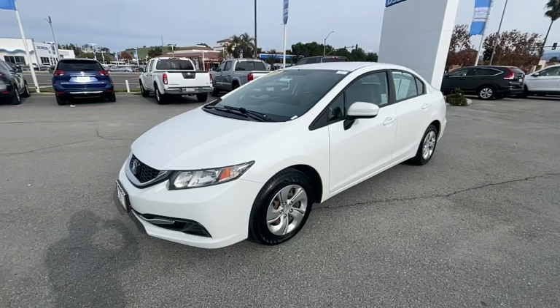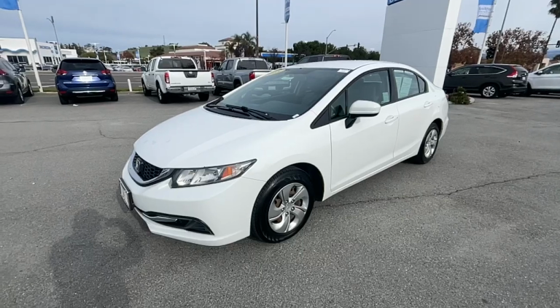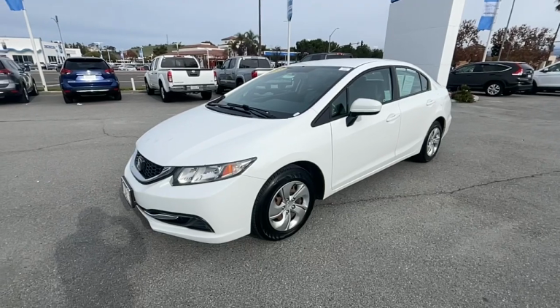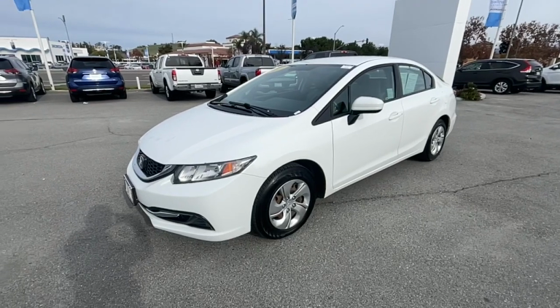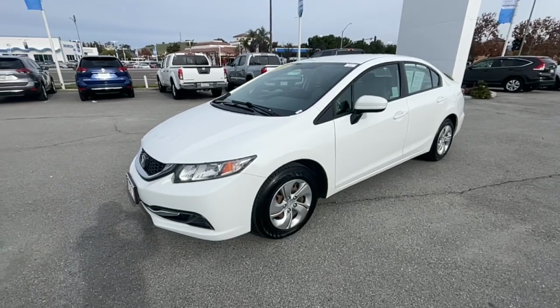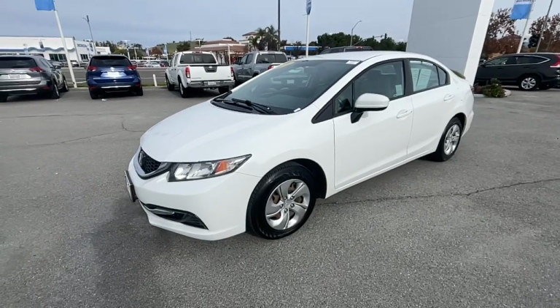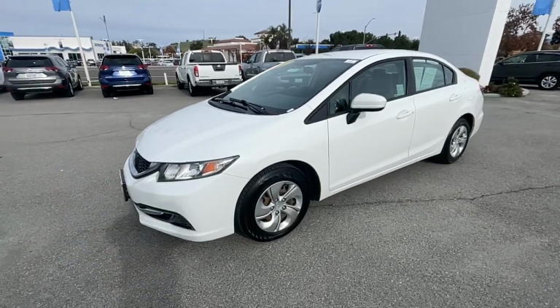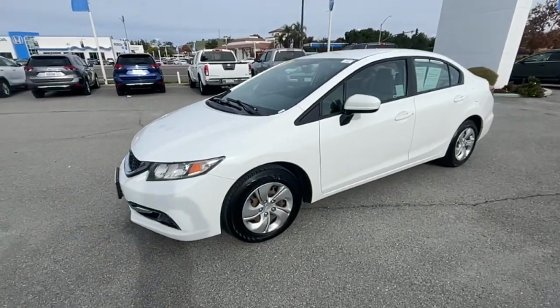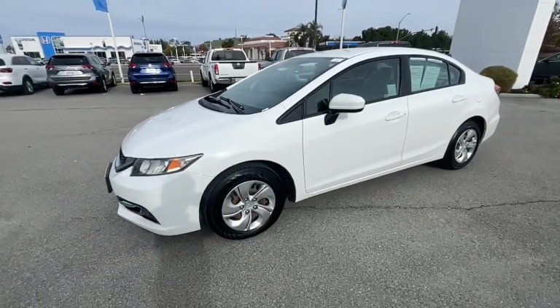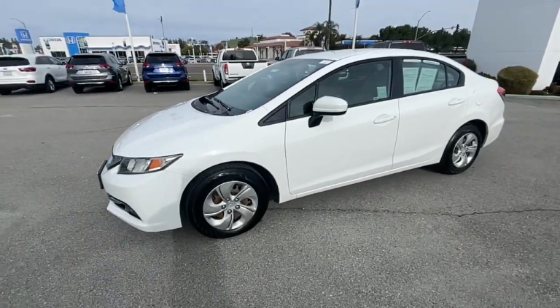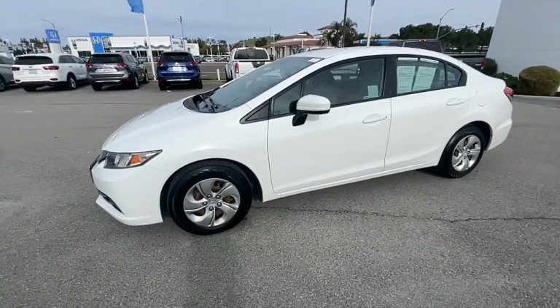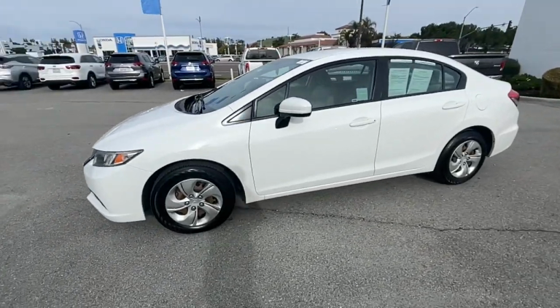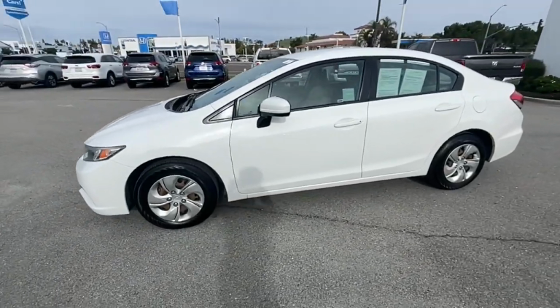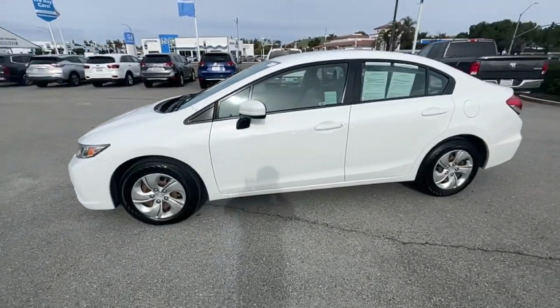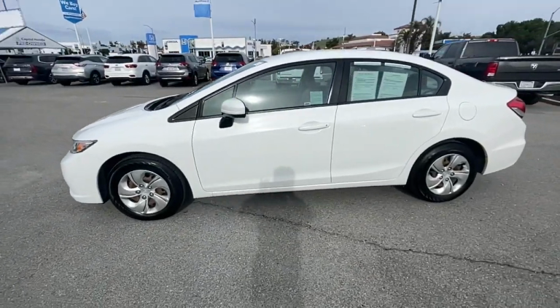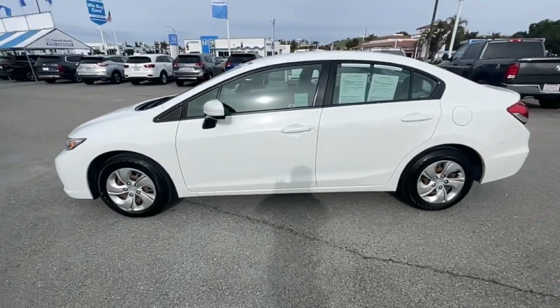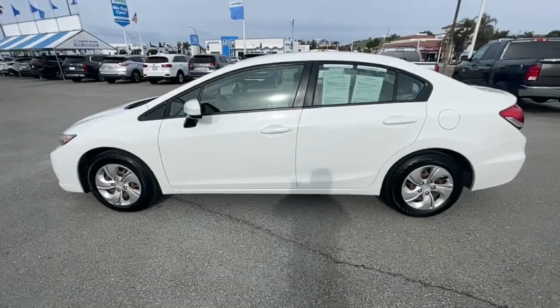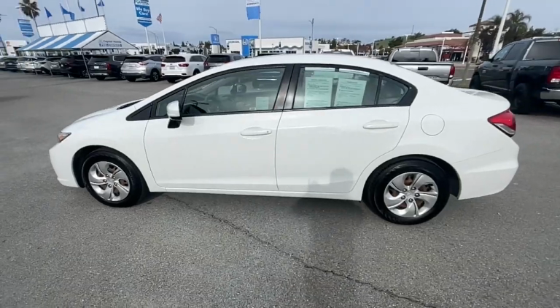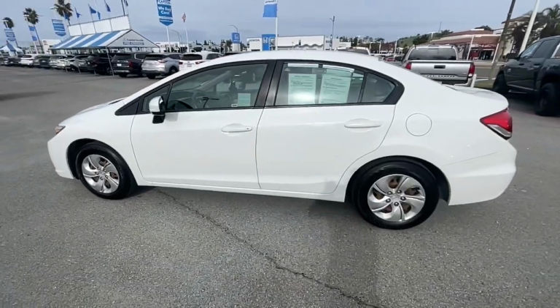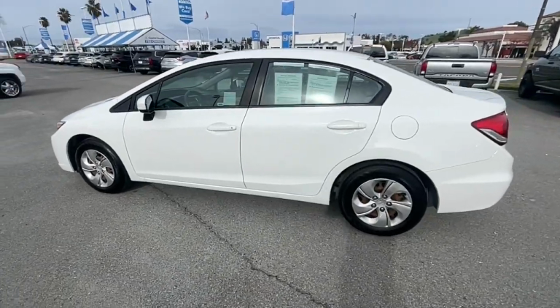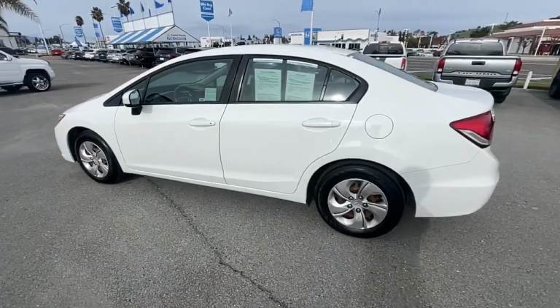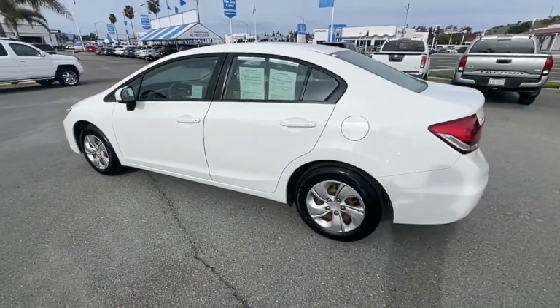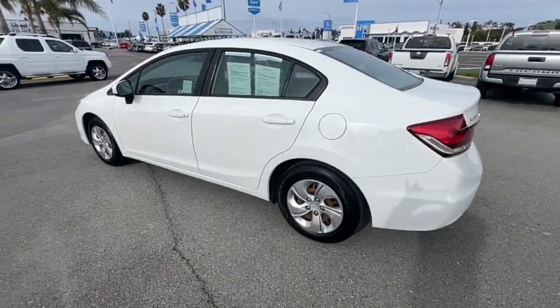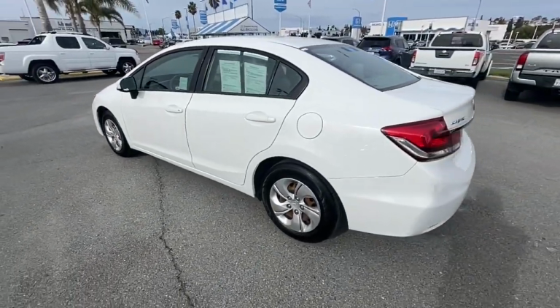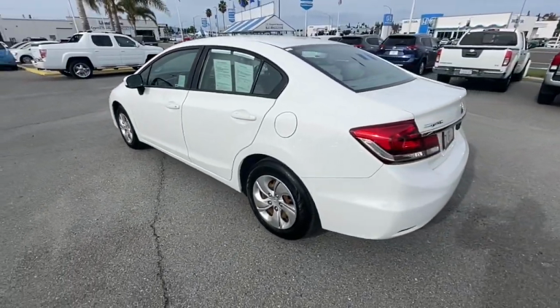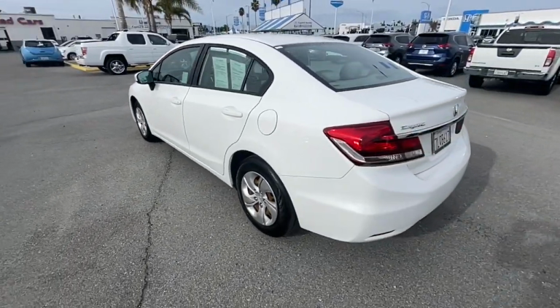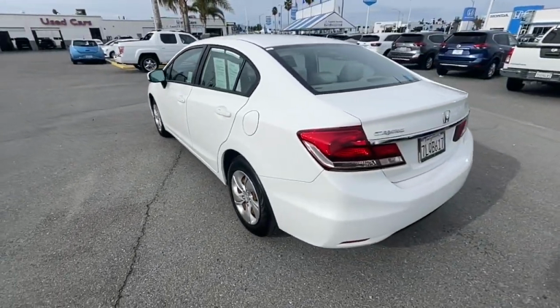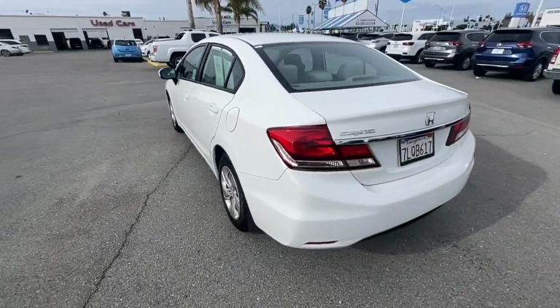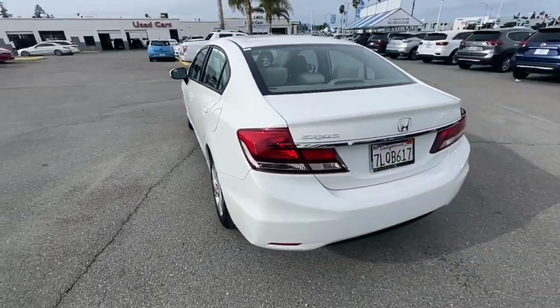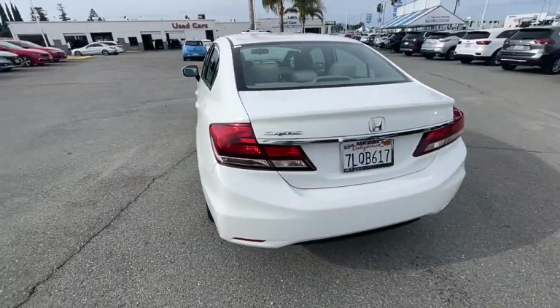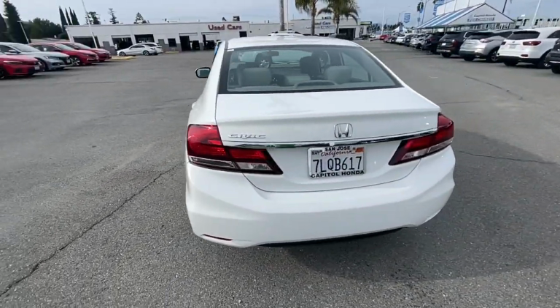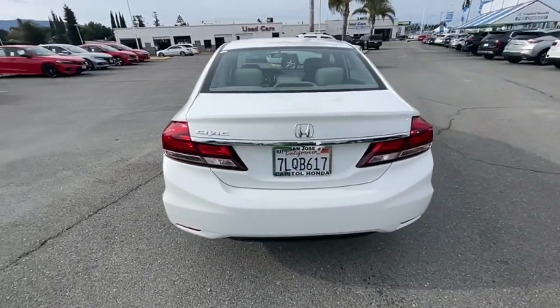Take a moment to check out the 2015 Honda Civic. With less than 100,000 miles on the odometer, this vehicle stands out from the rest.